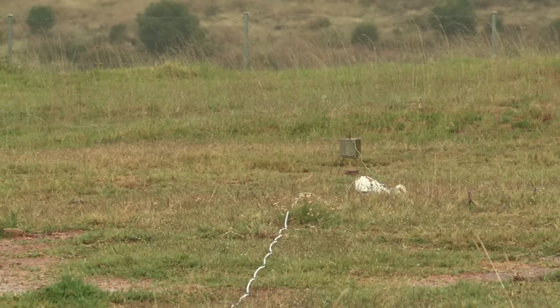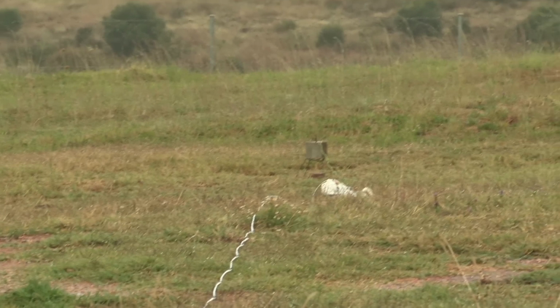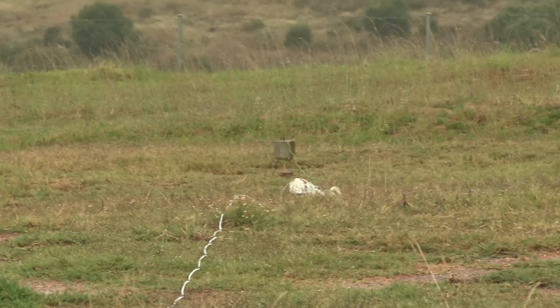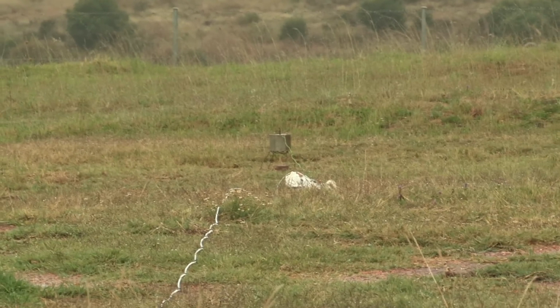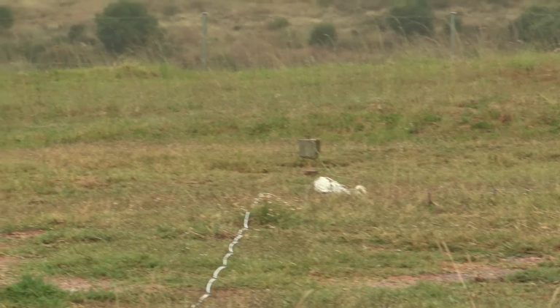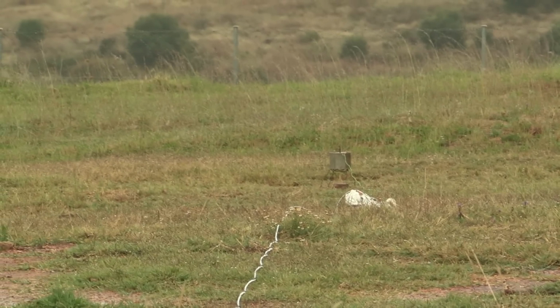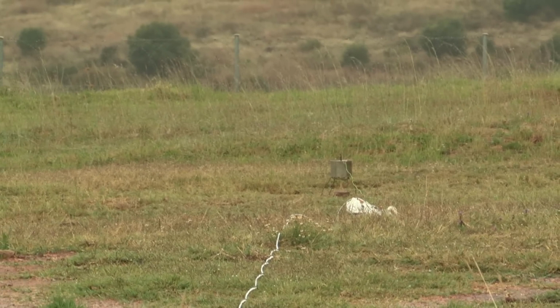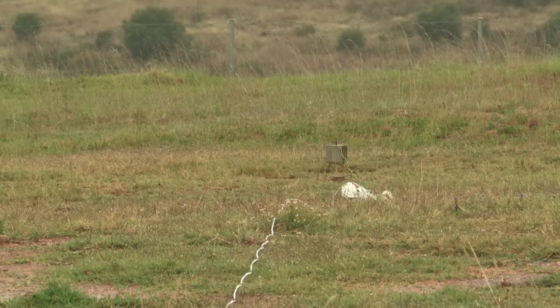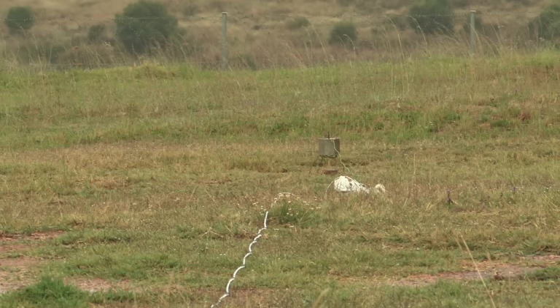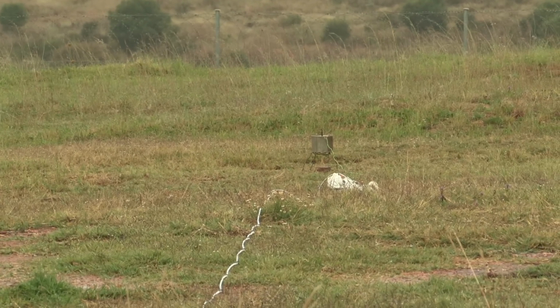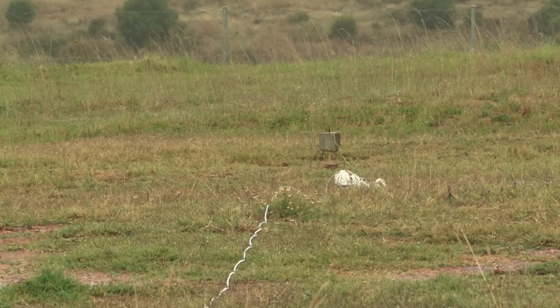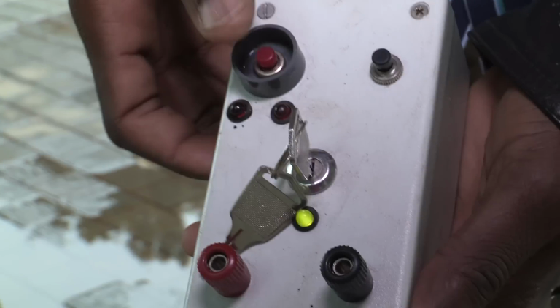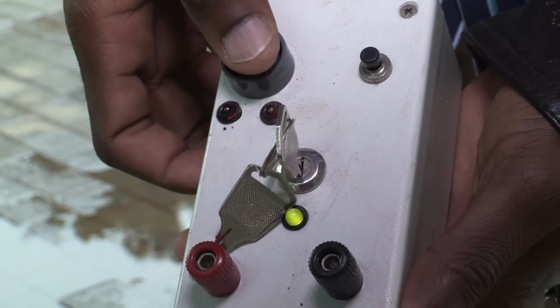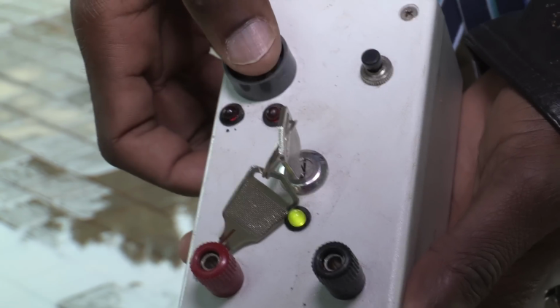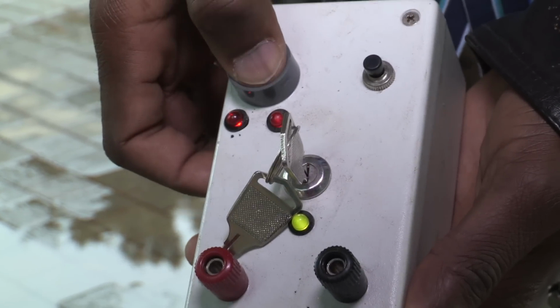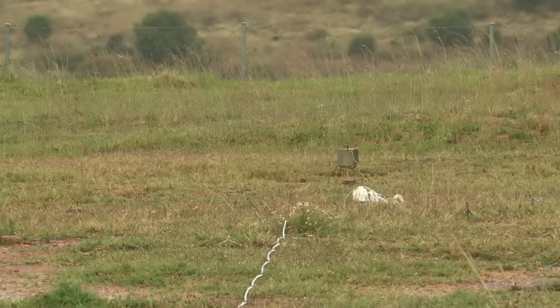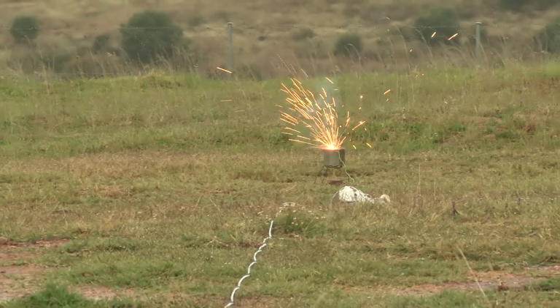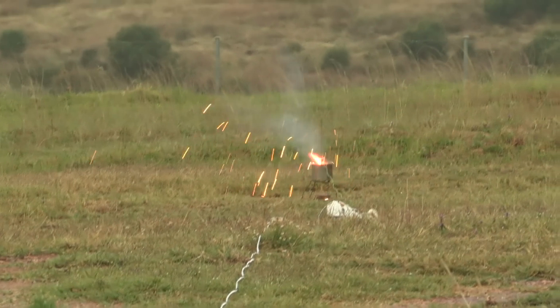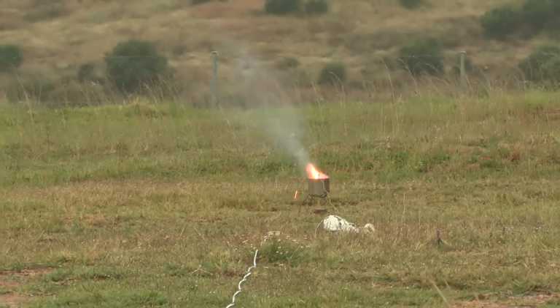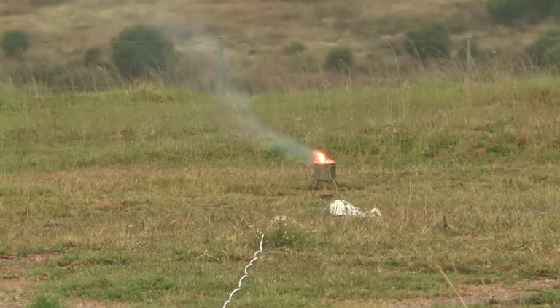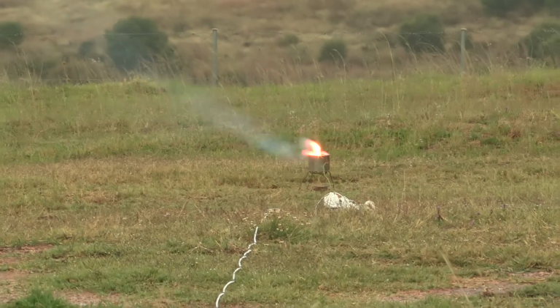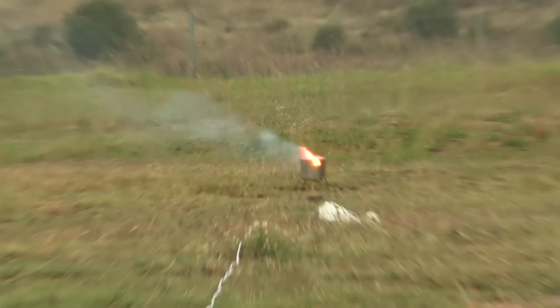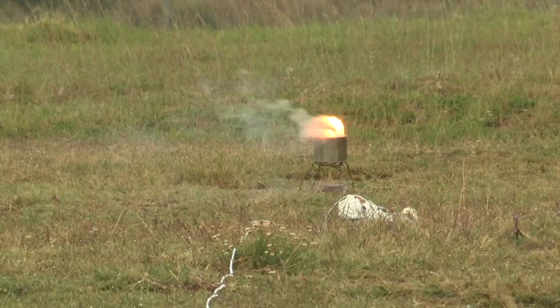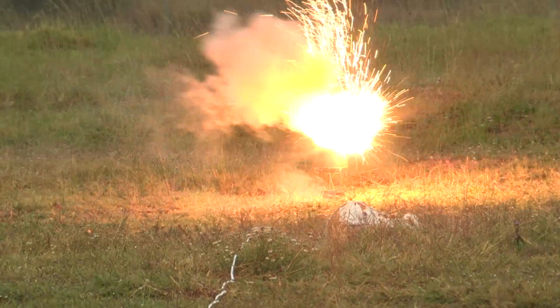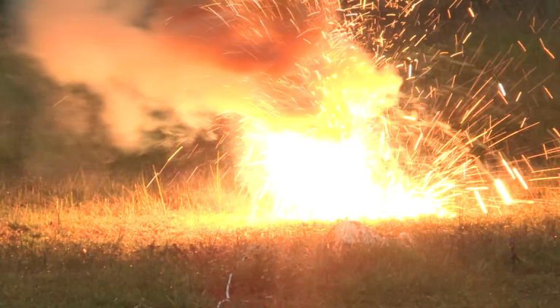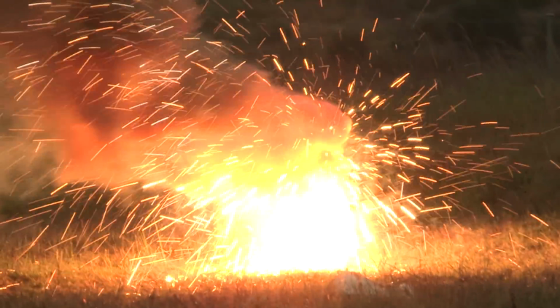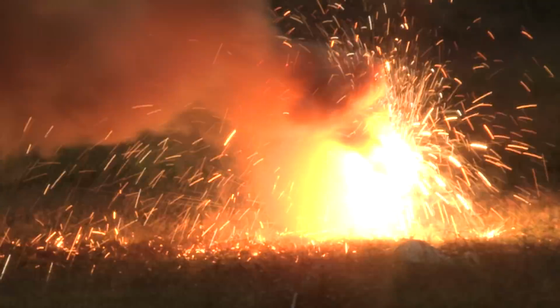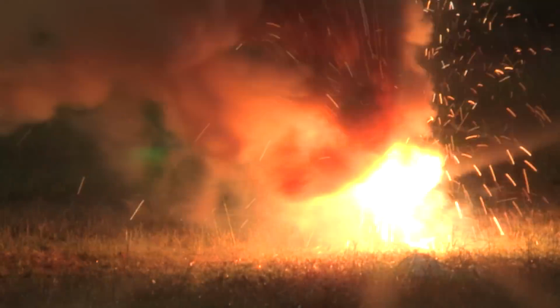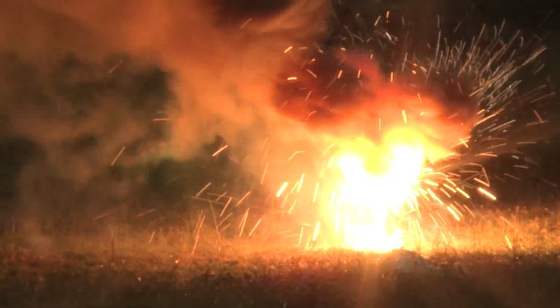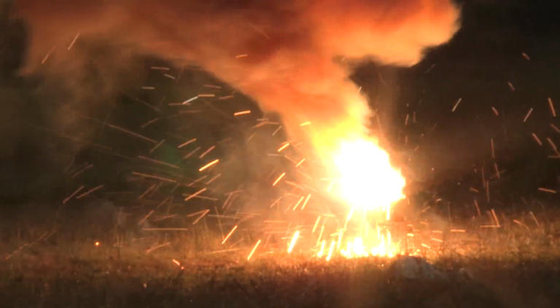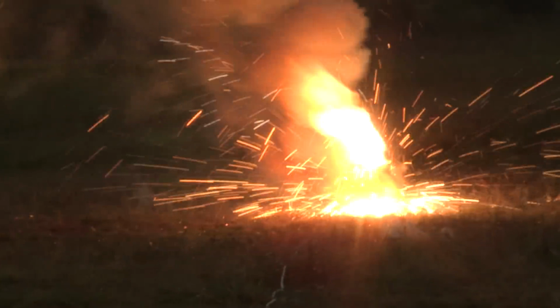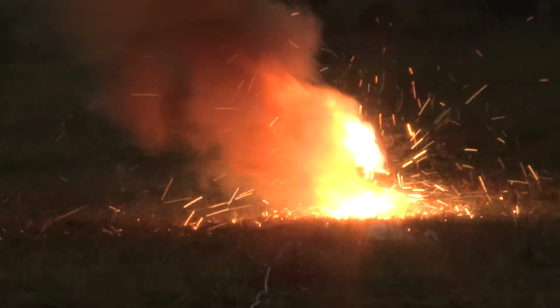Five, four, three, two, one — fire. It actually burns the landmine. That's how it destroys it.